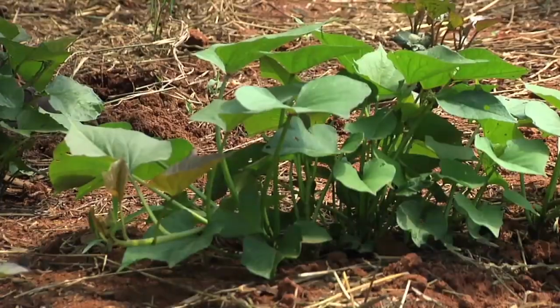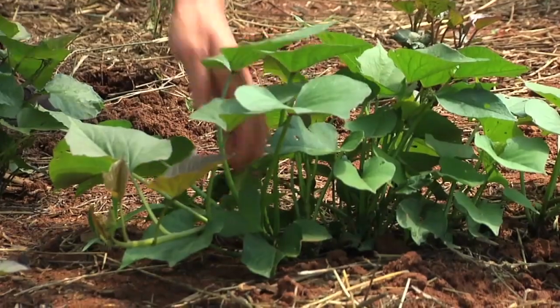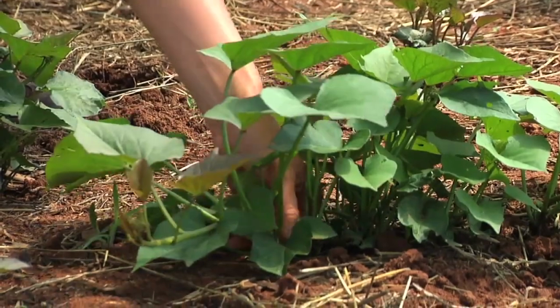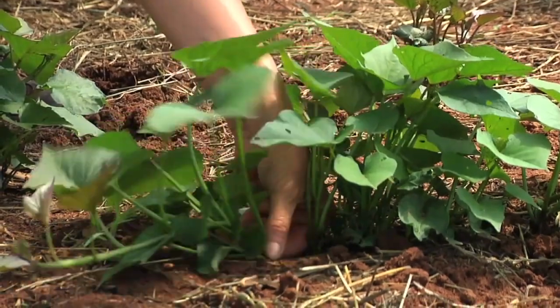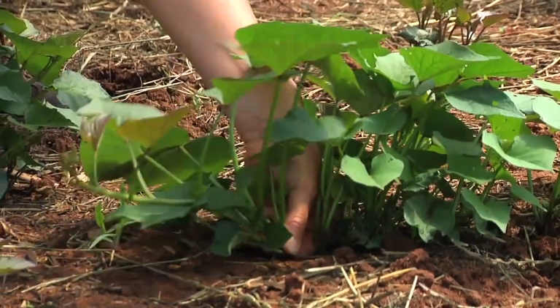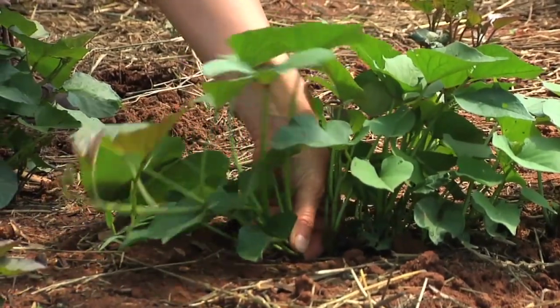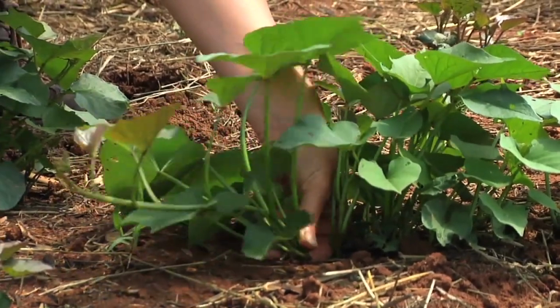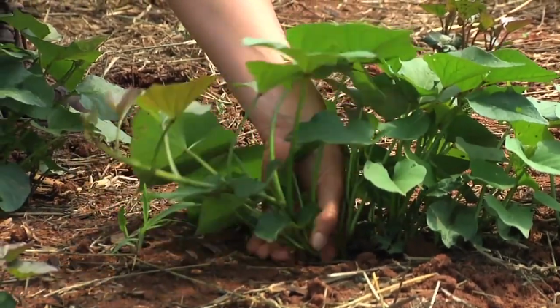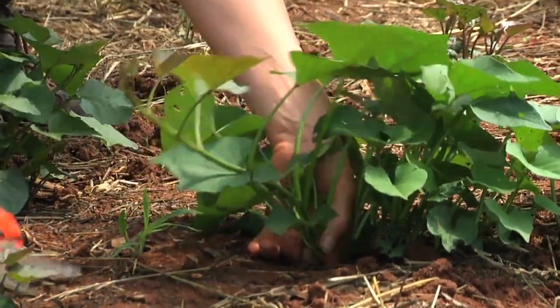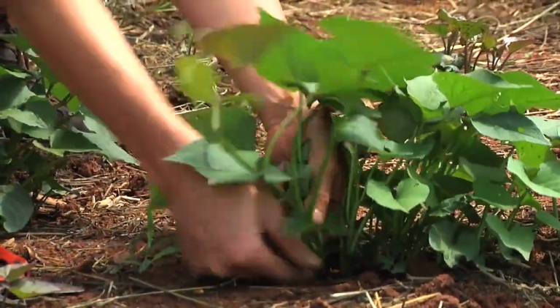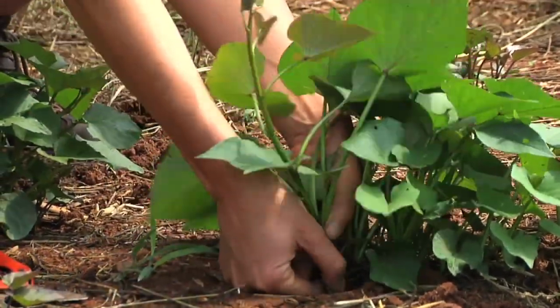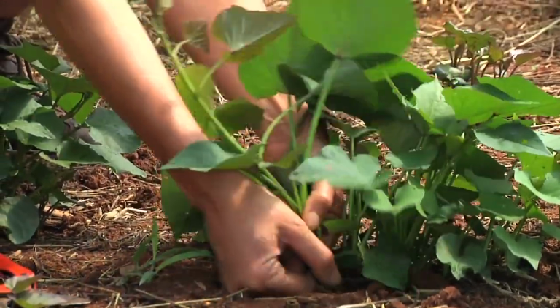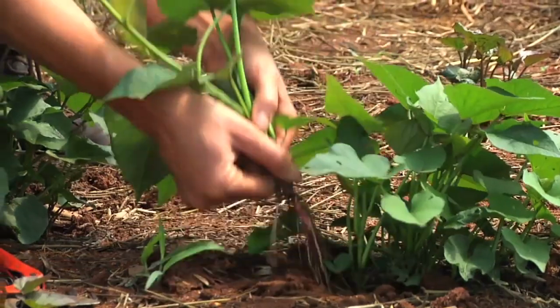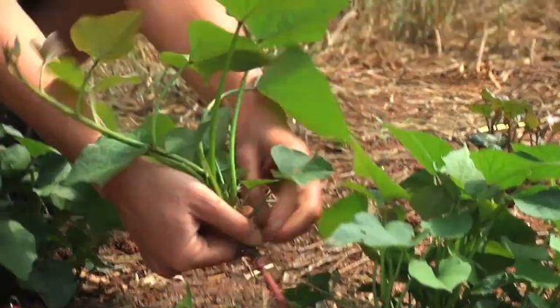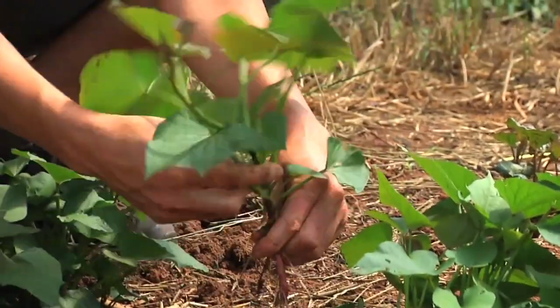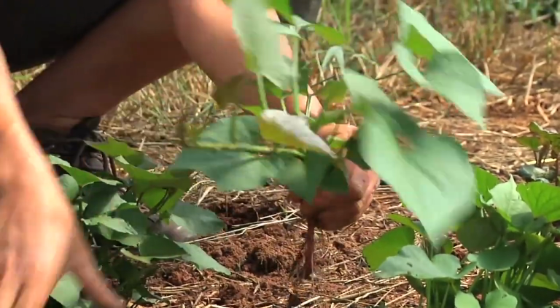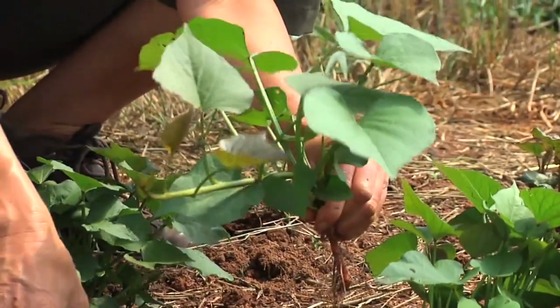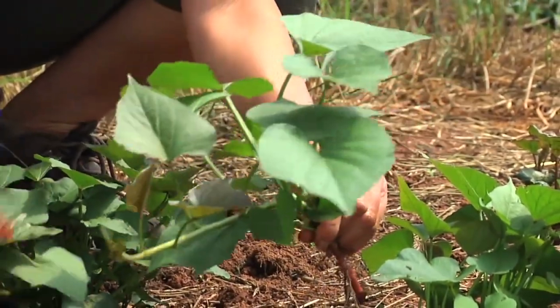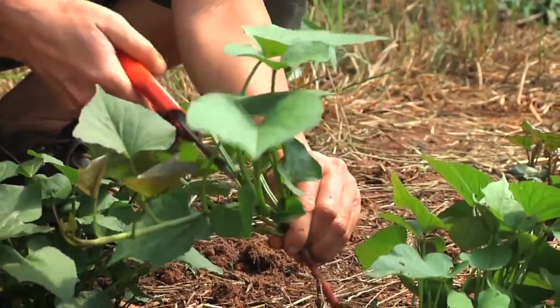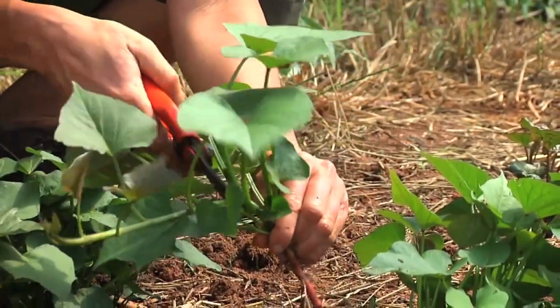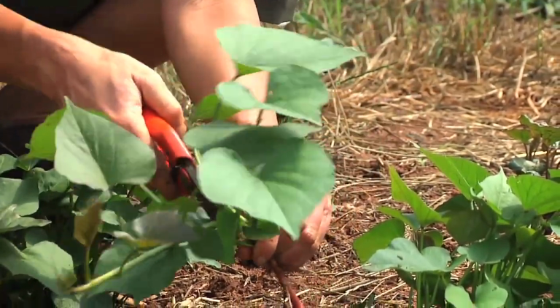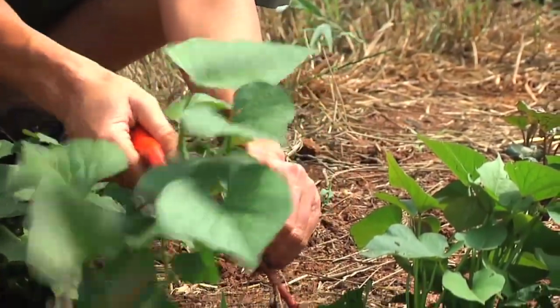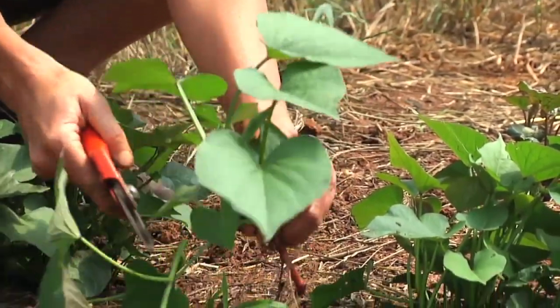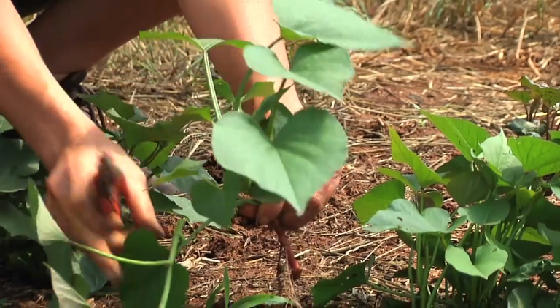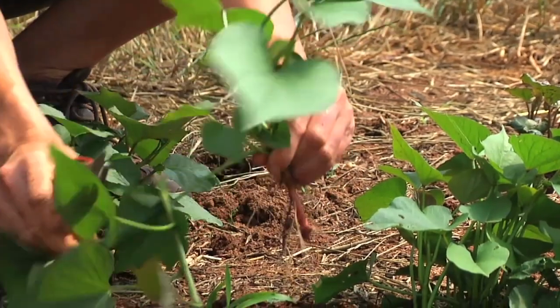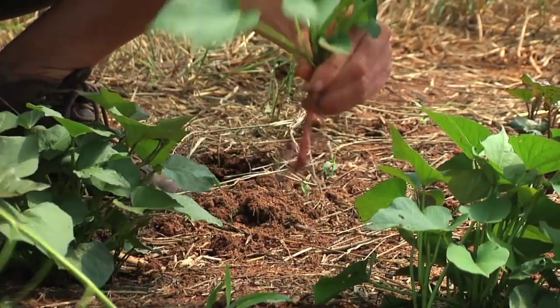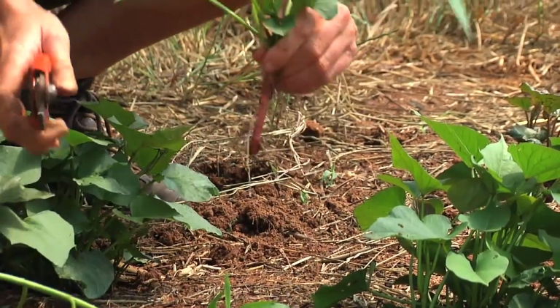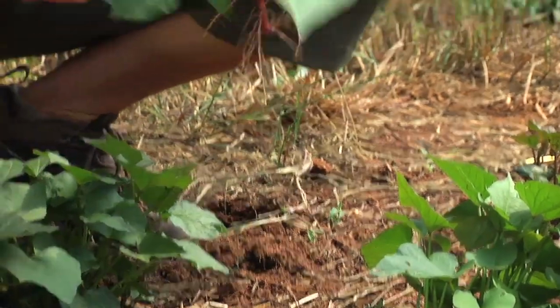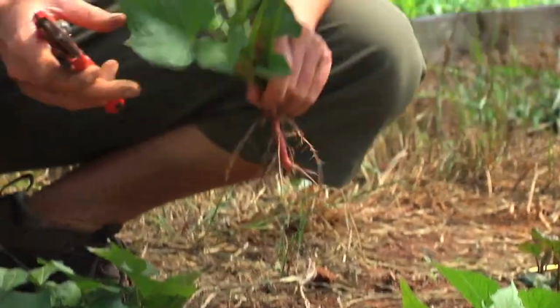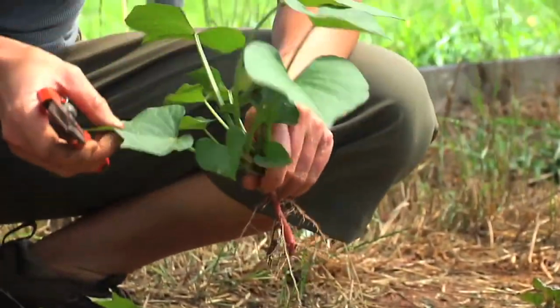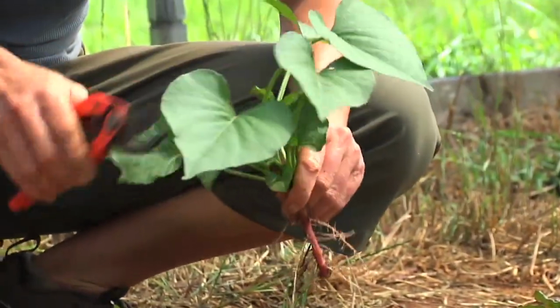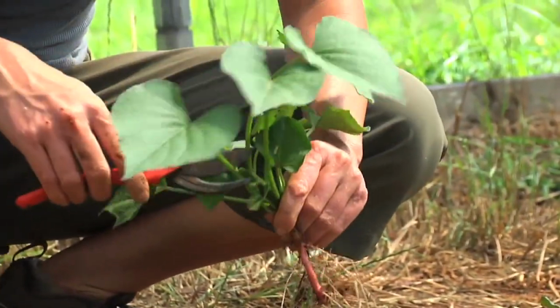This is an example of a slip that's gotten a little too large. So when I pull it, I'm going to trim some of this excess foliage off. That way it can put its energy into establishing these roots rather than keeping all the leaves alive.